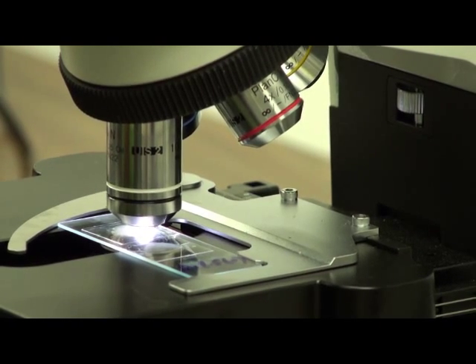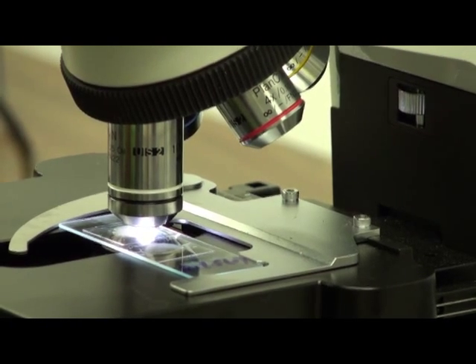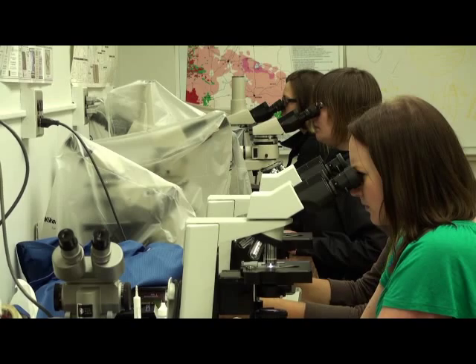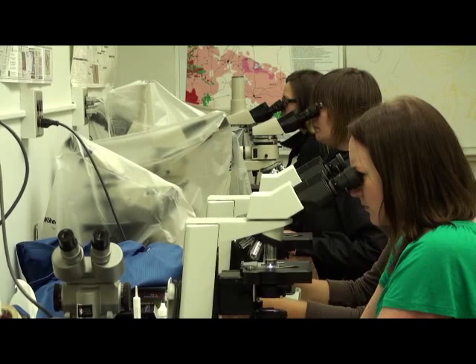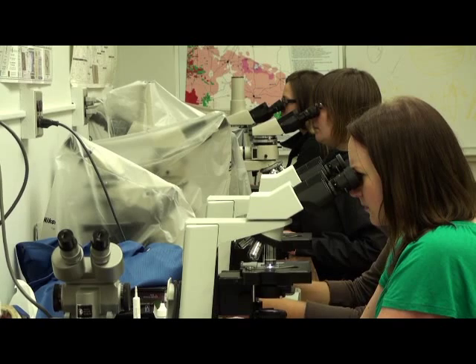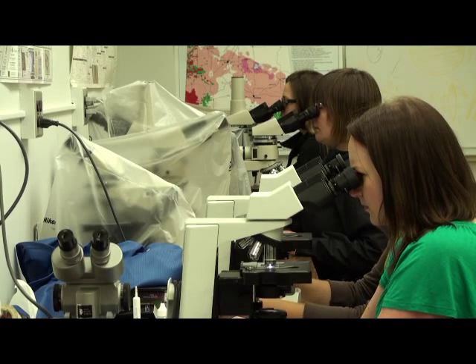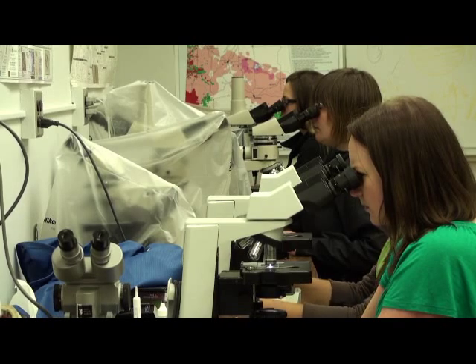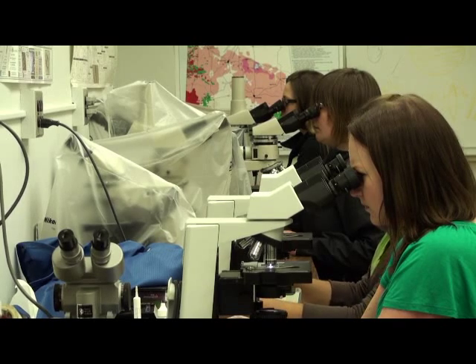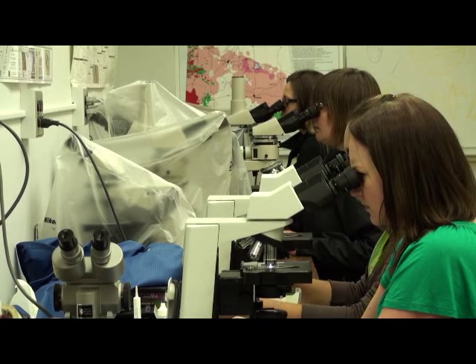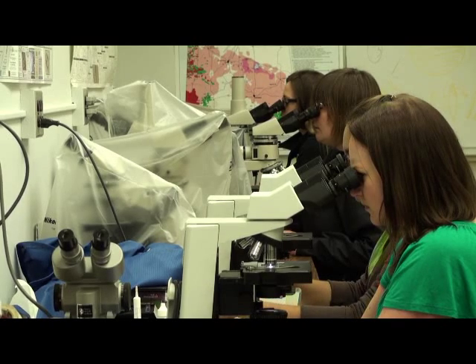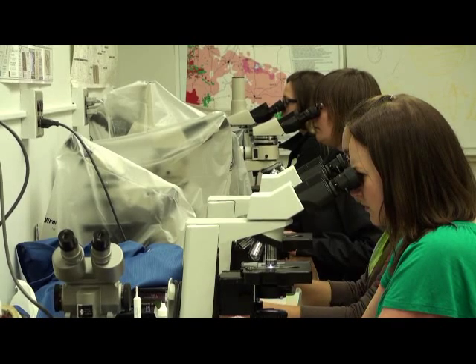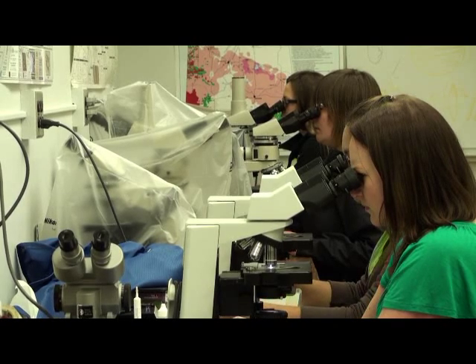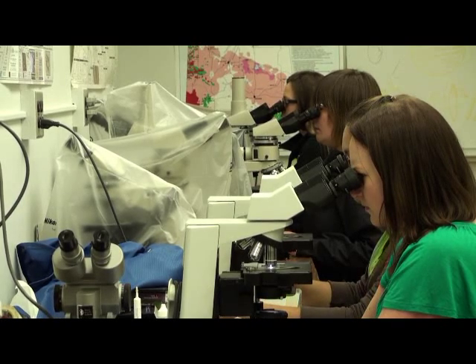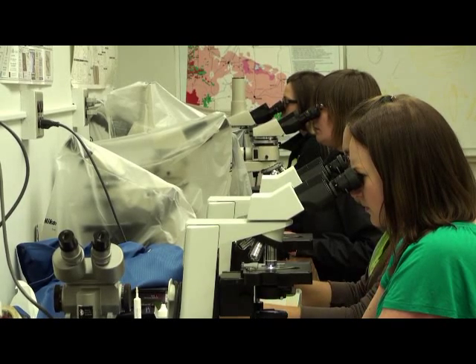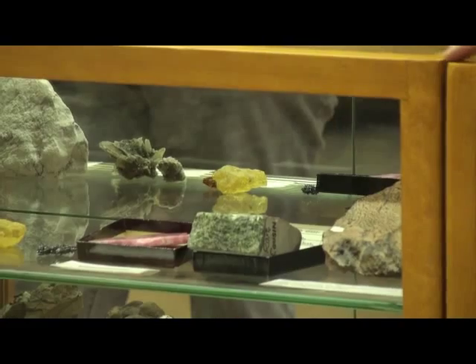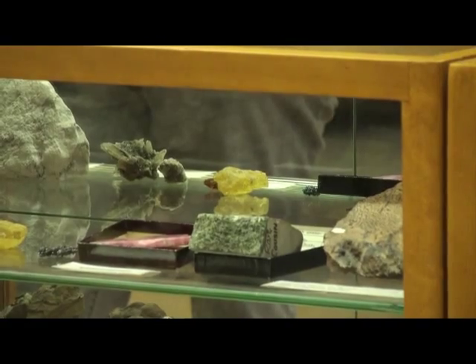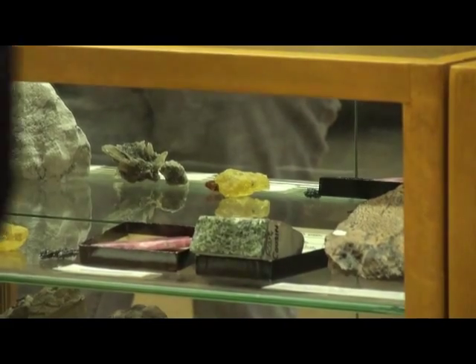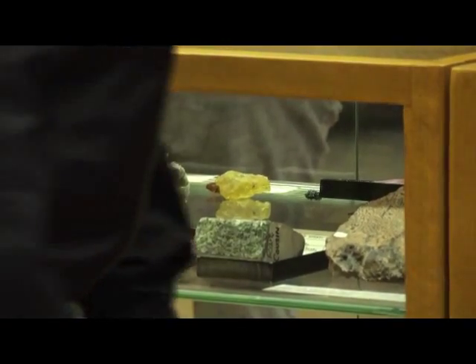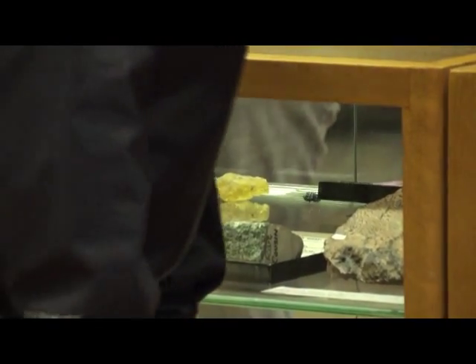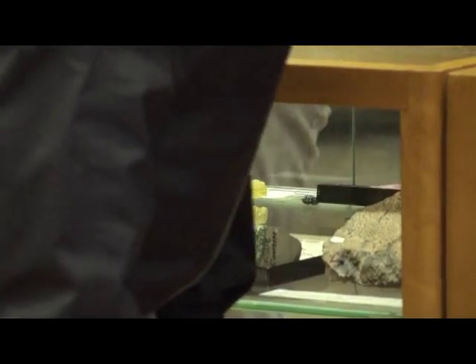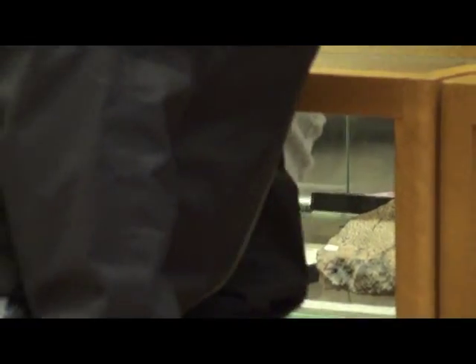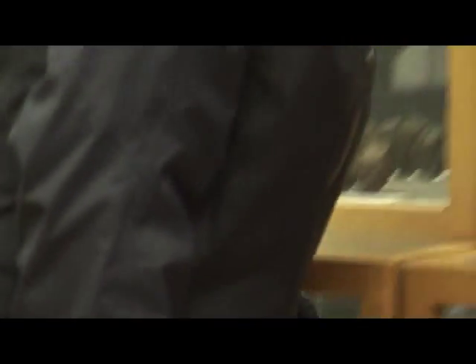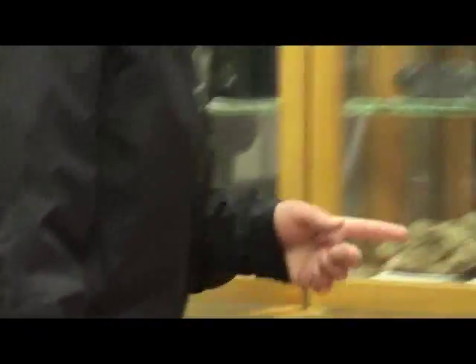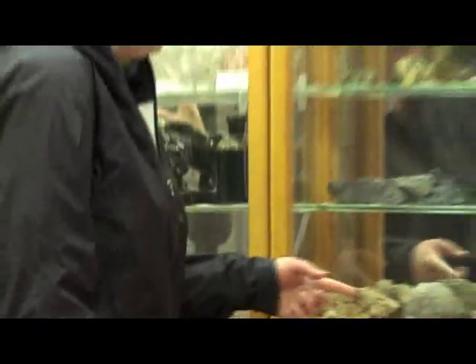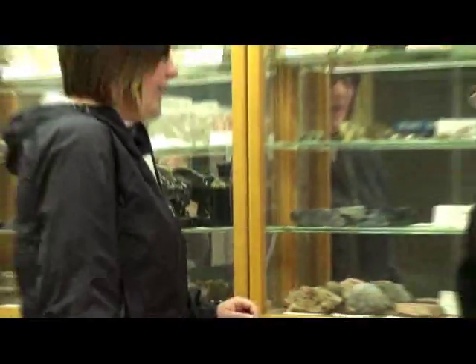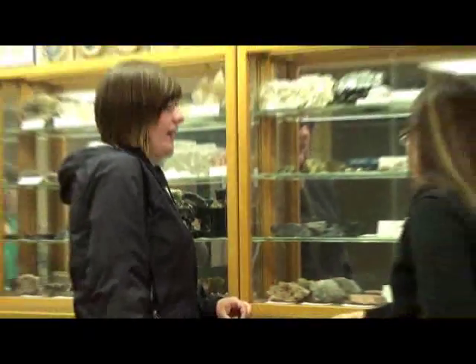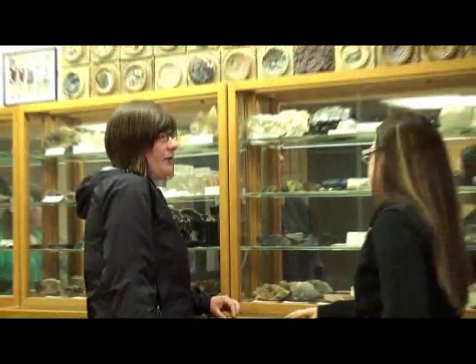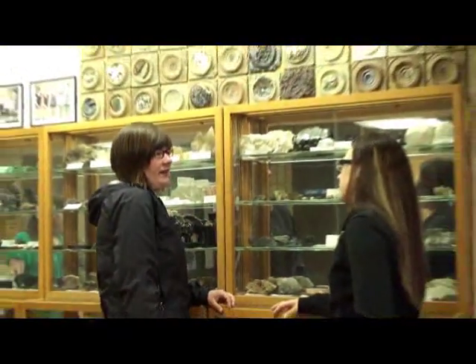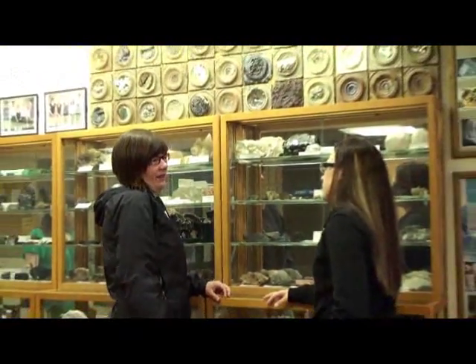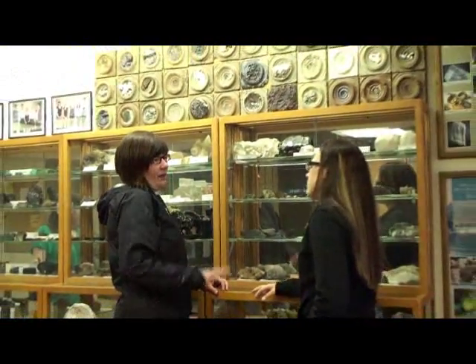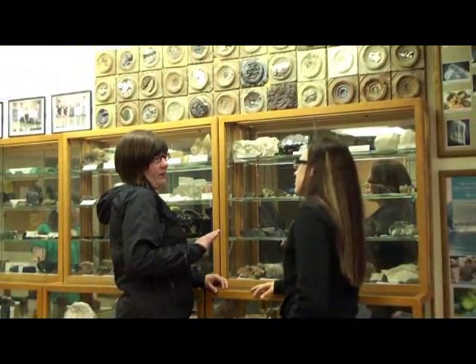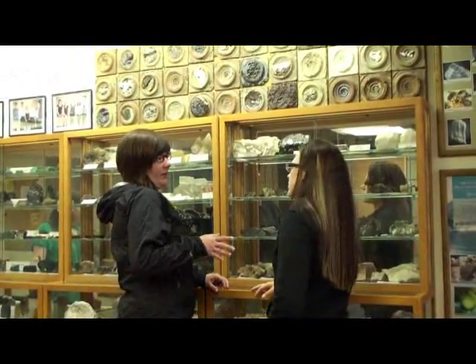Several undergrad students also became fascinated with this type of paleontology. They volunteered to help examine the effects of volcano eruptions on diatom populations.